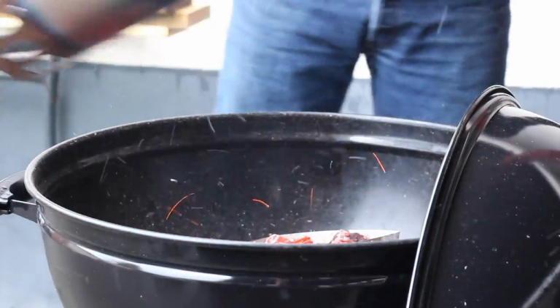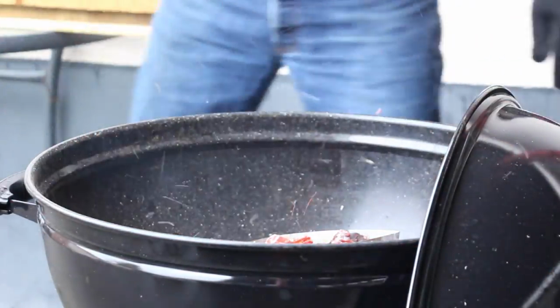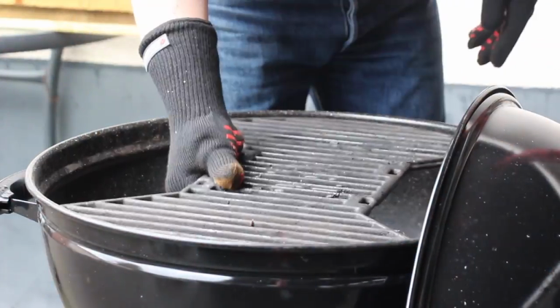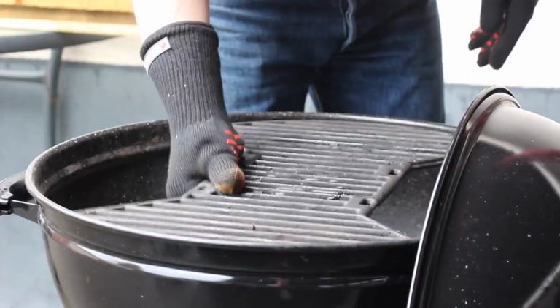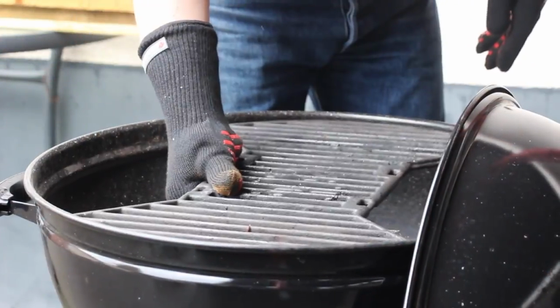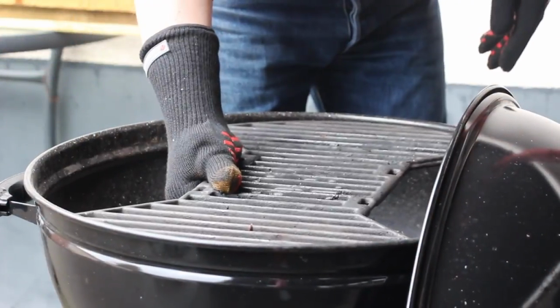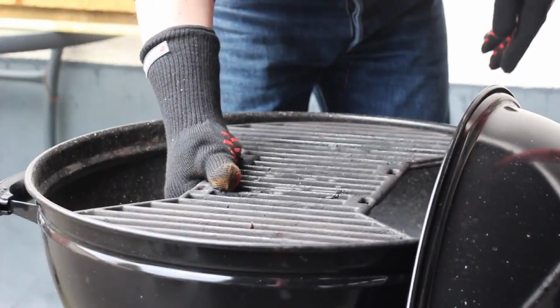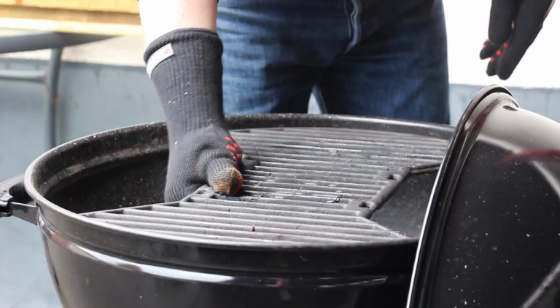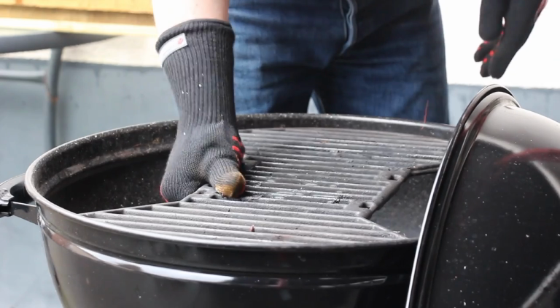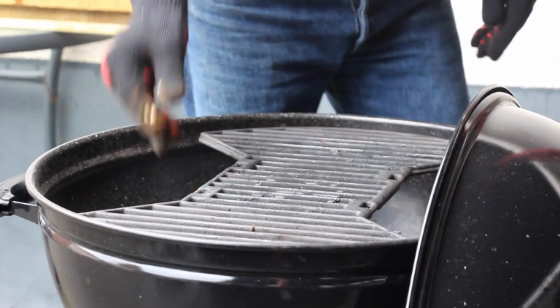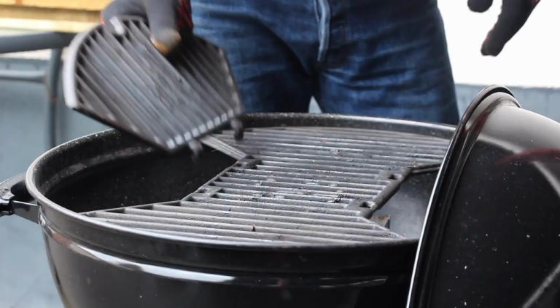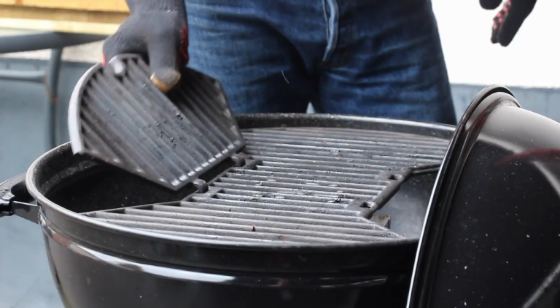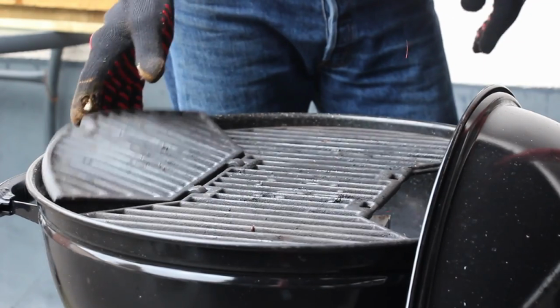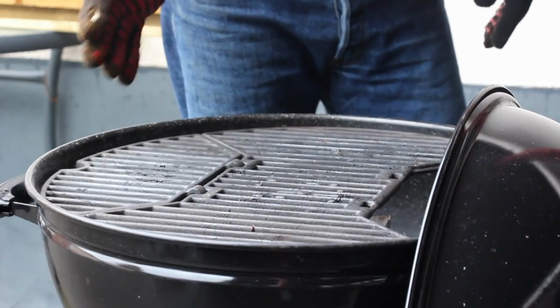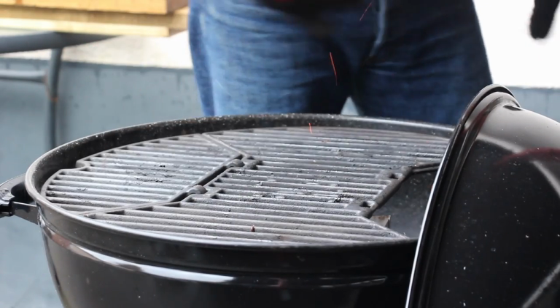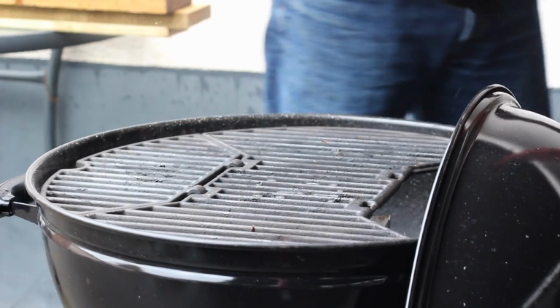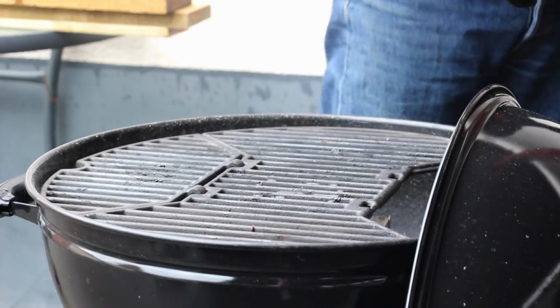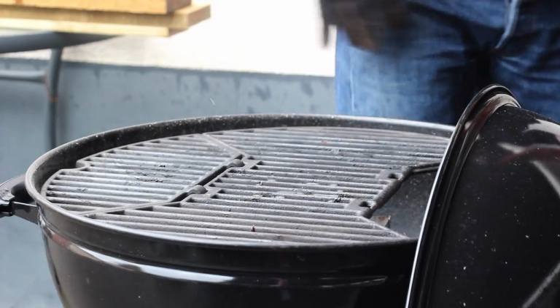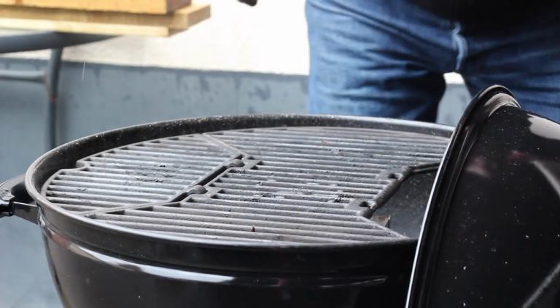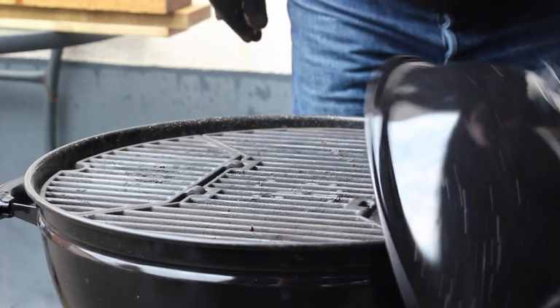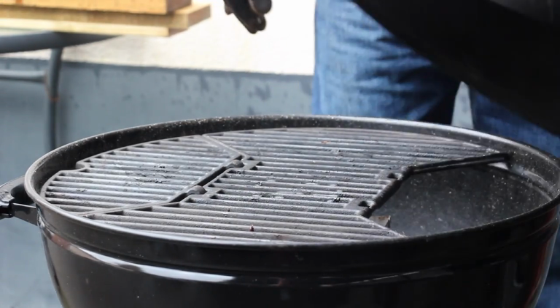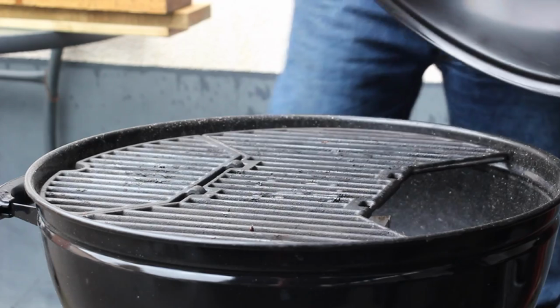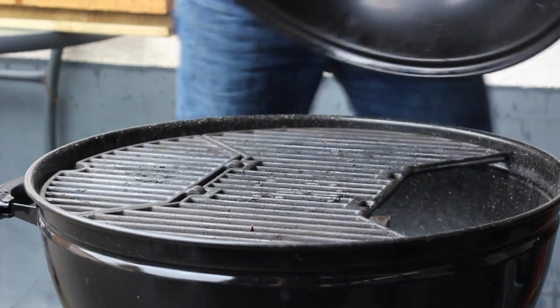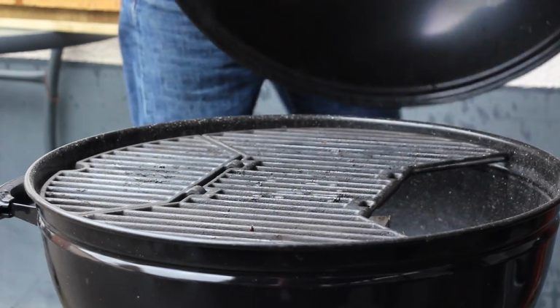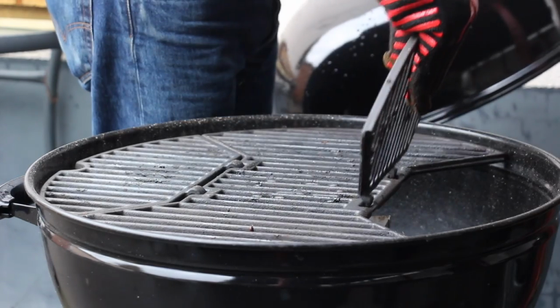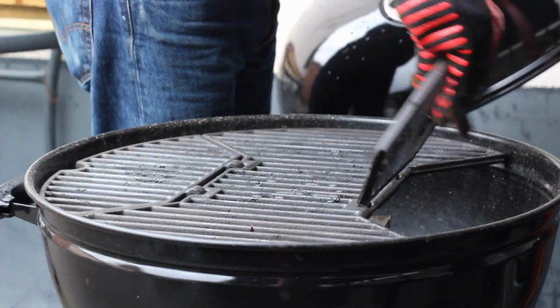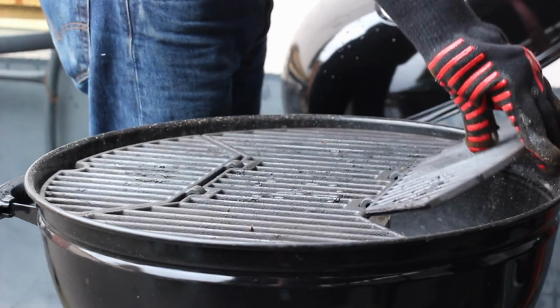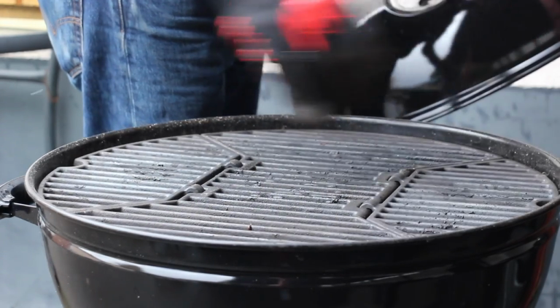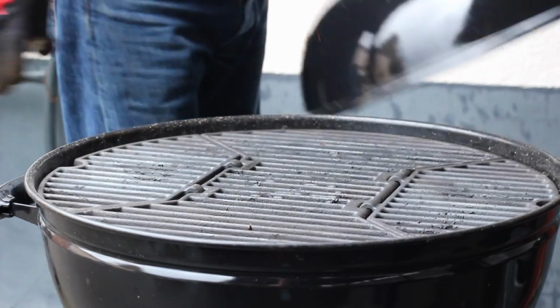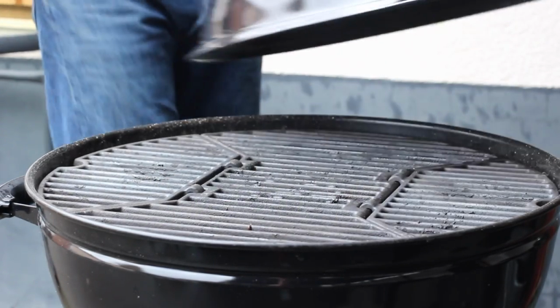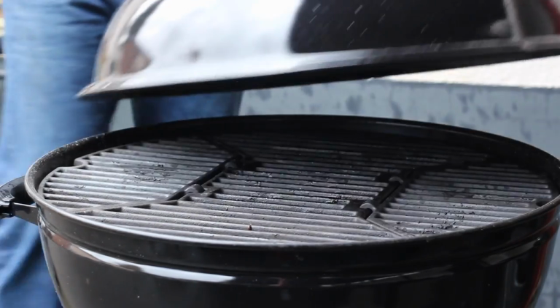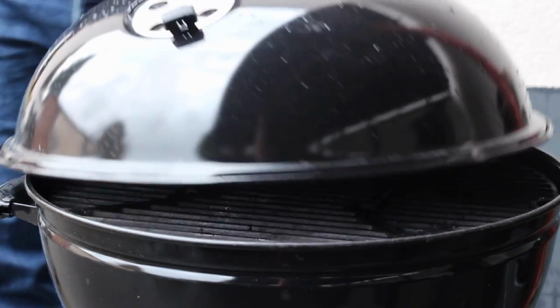In the meantime, take your charcoal kettle with a starting chimney full of finest charcoal, put that into your baskets at the grill grates, close the lid, and let that heat up a little bit.